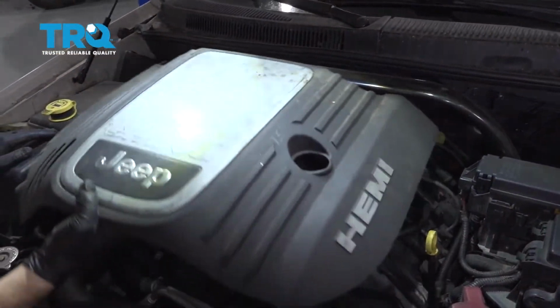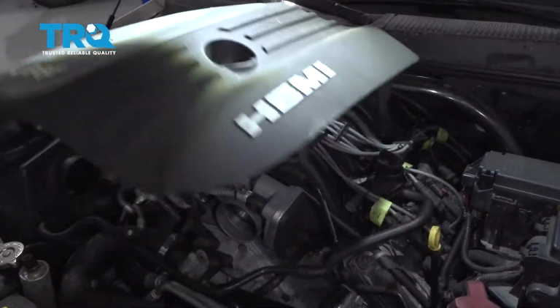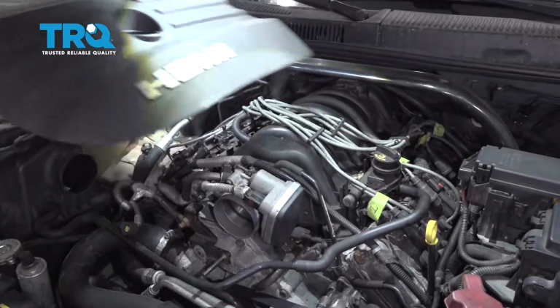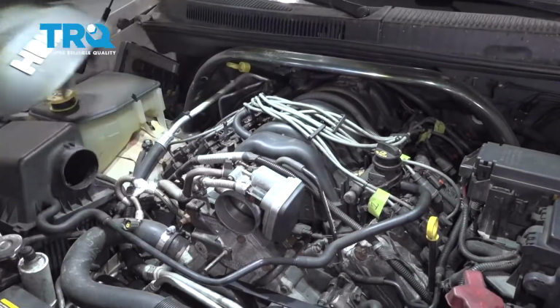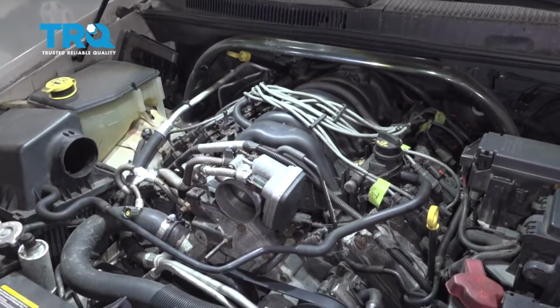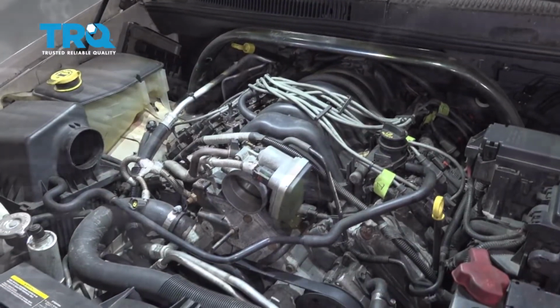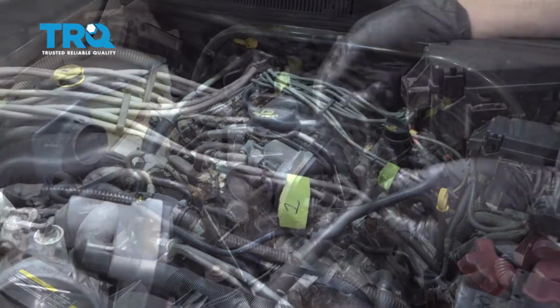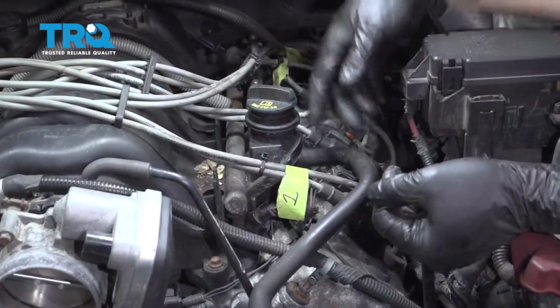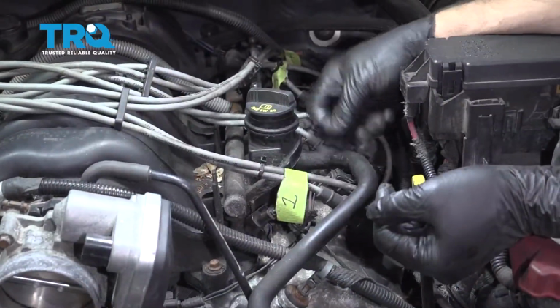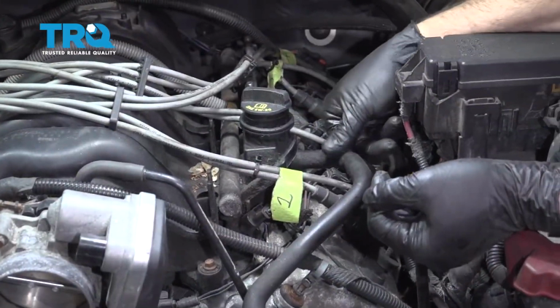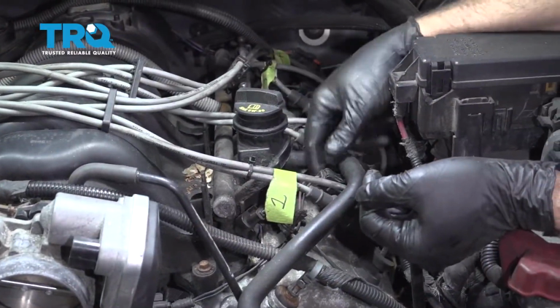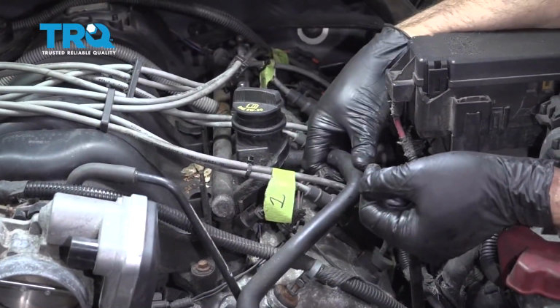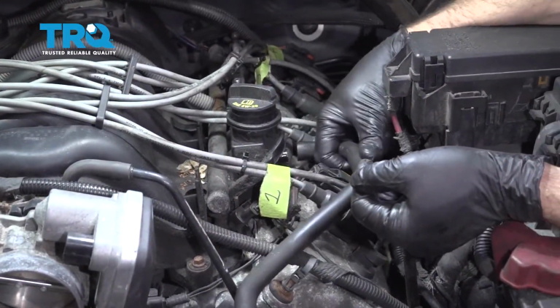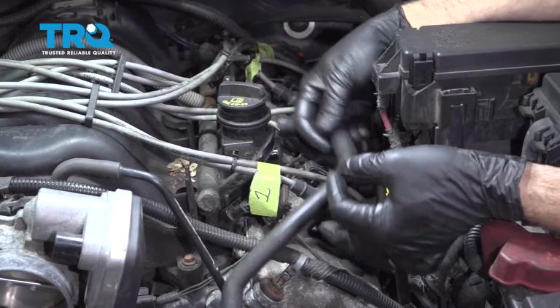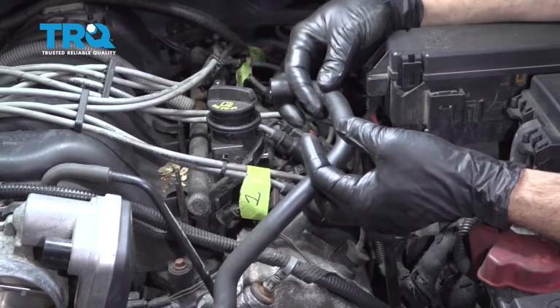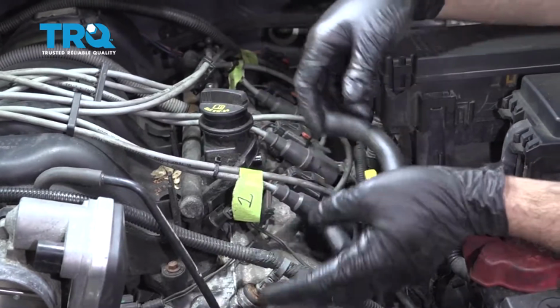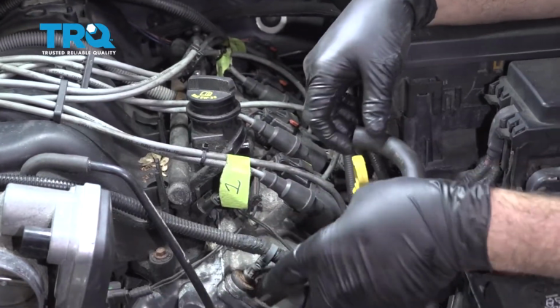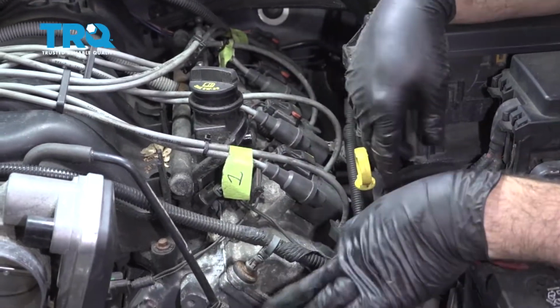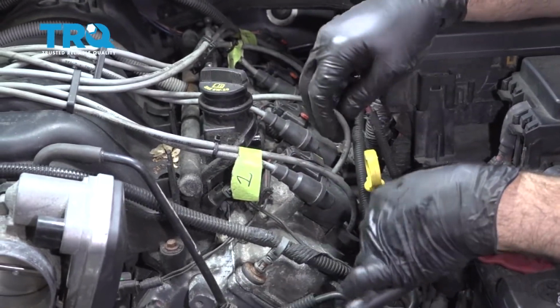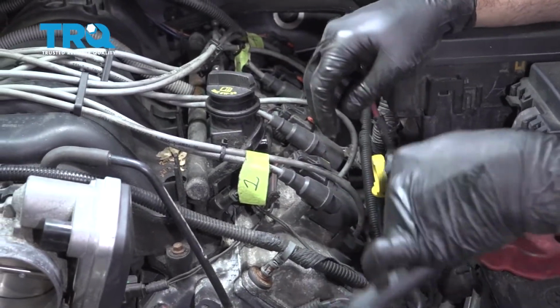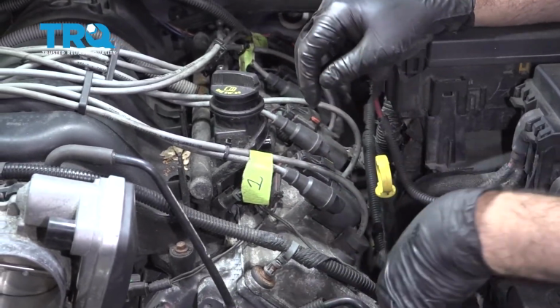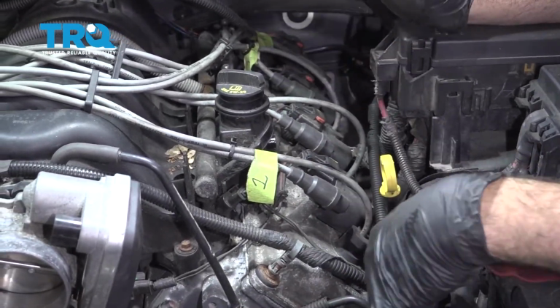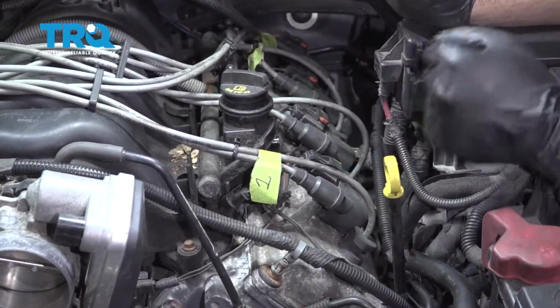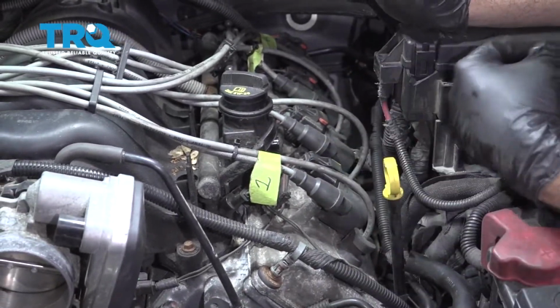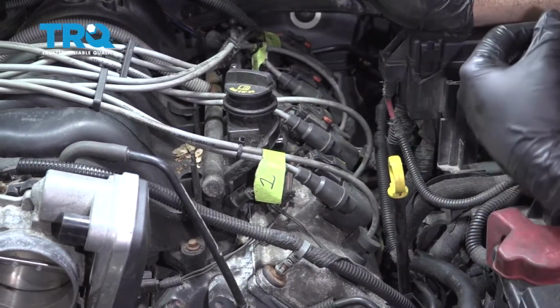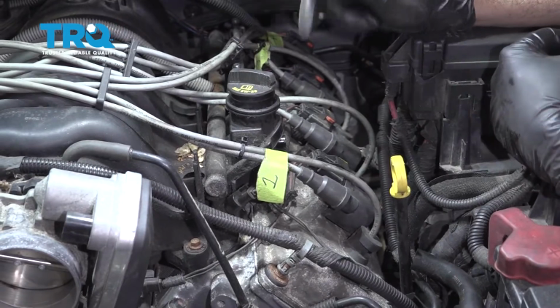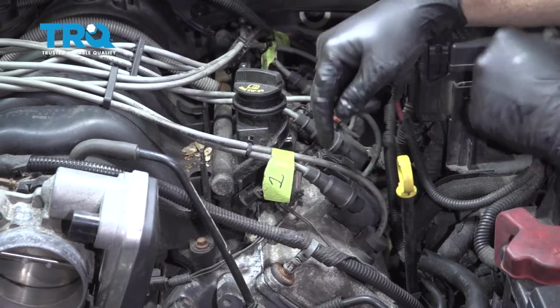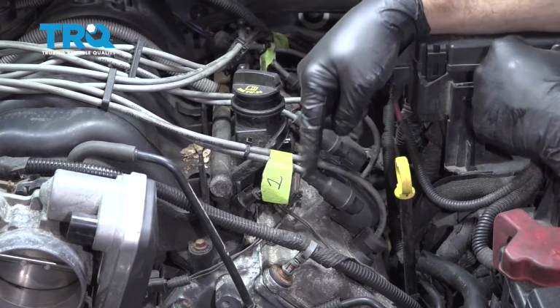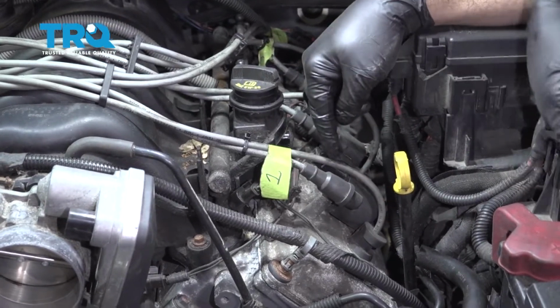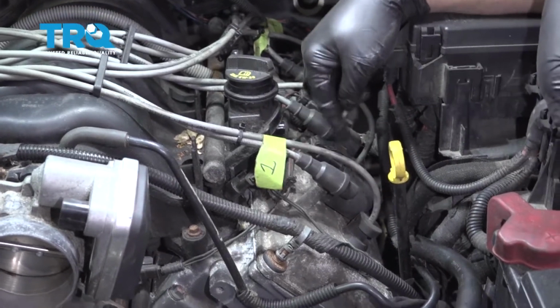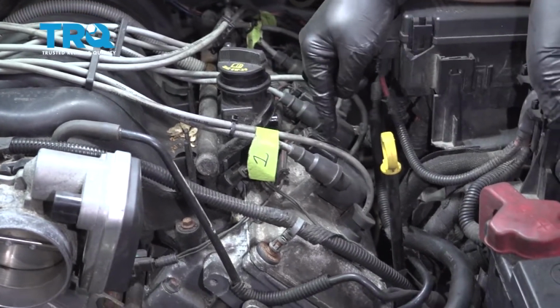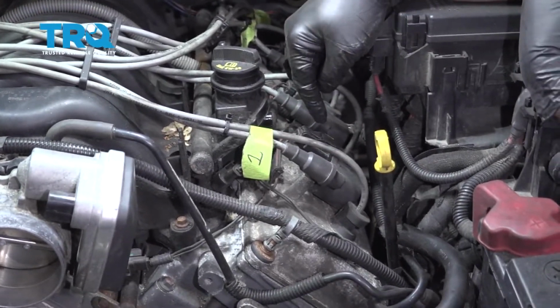Go ahead and pull up on the engine cover and put that aside. Next, grab this tube right here, pop that off, and set that aside.